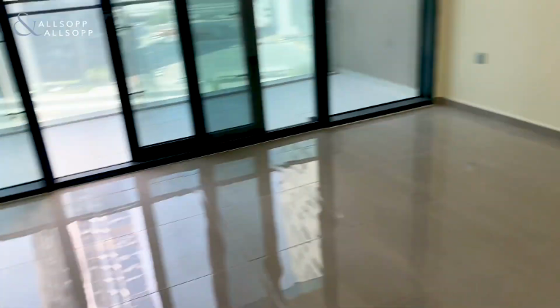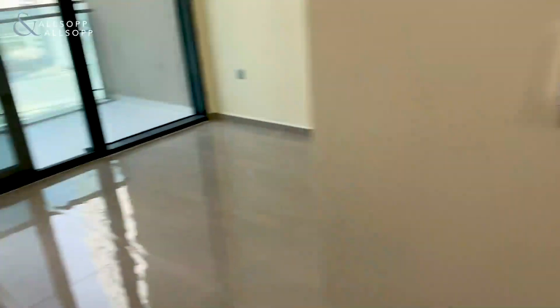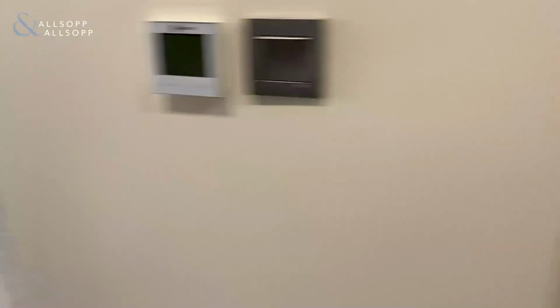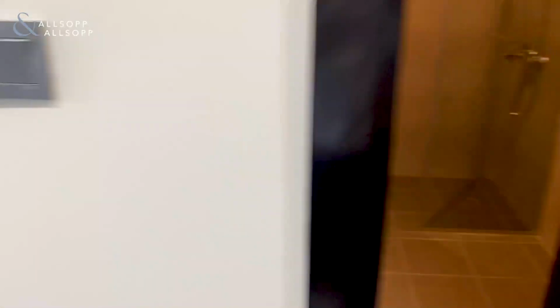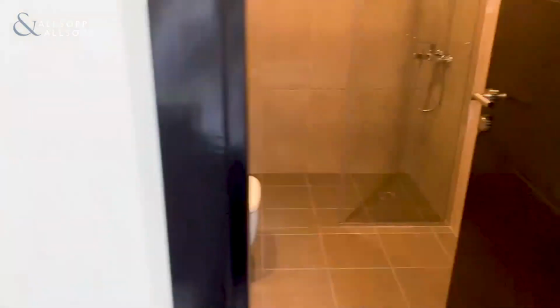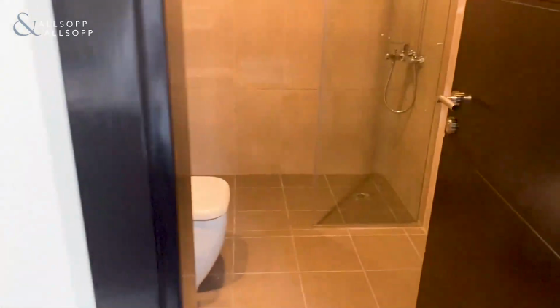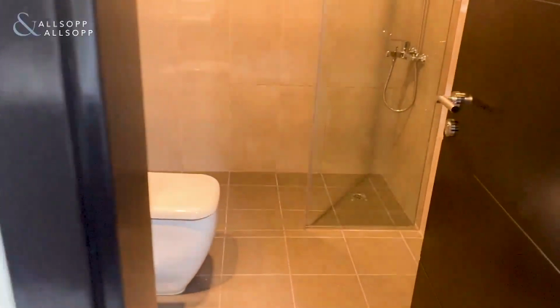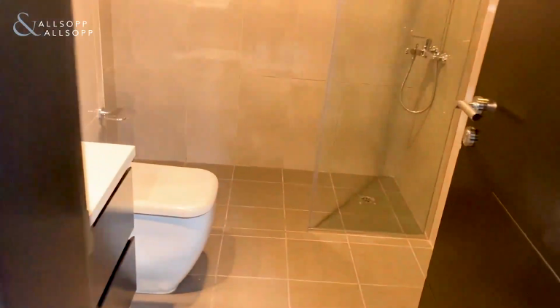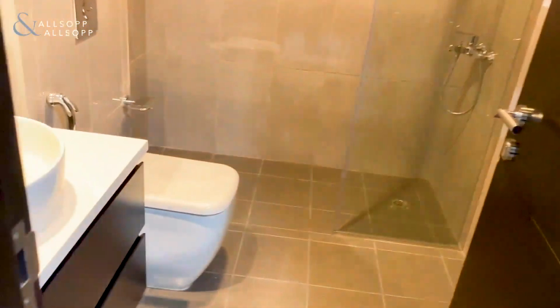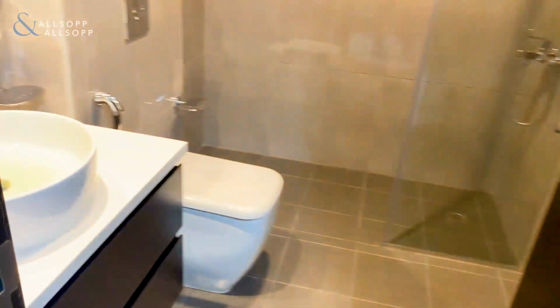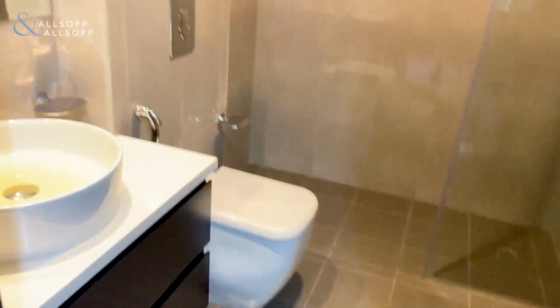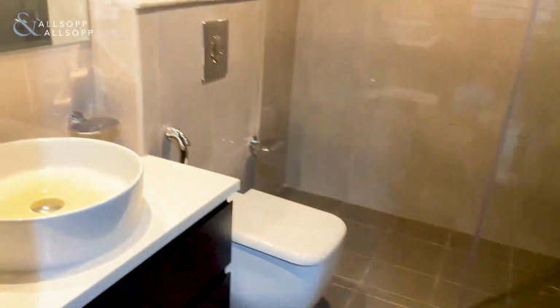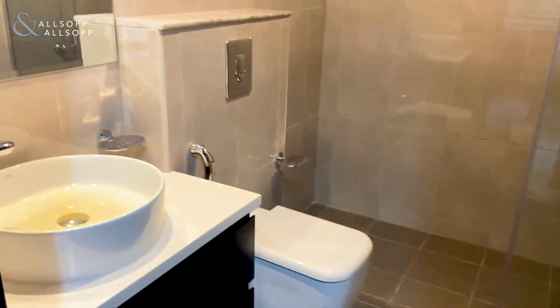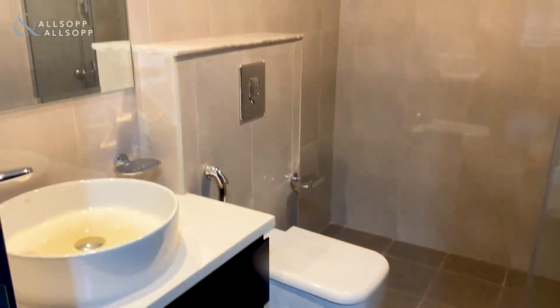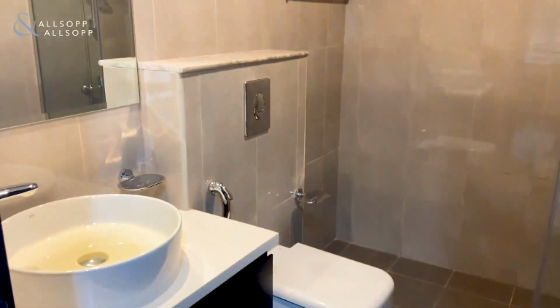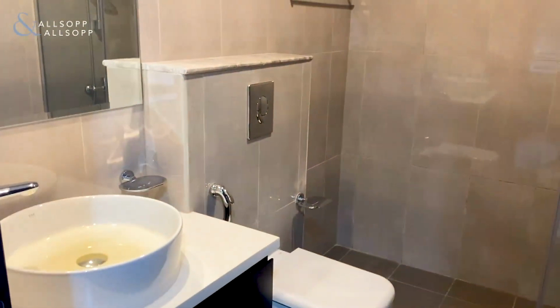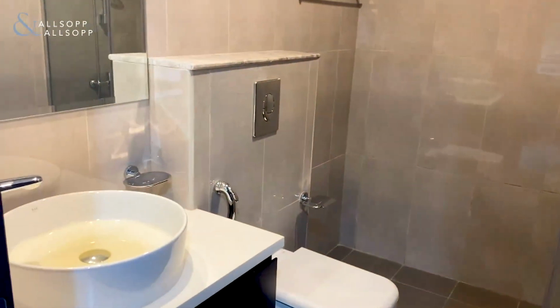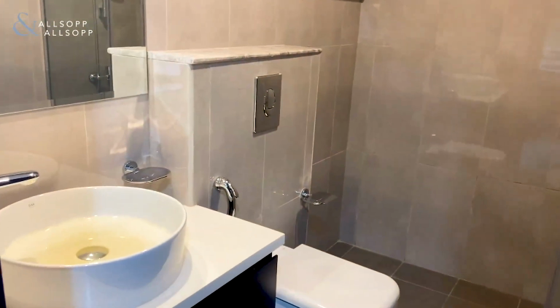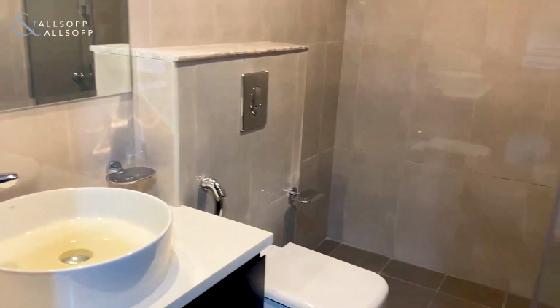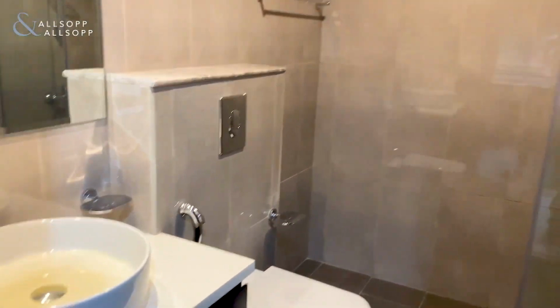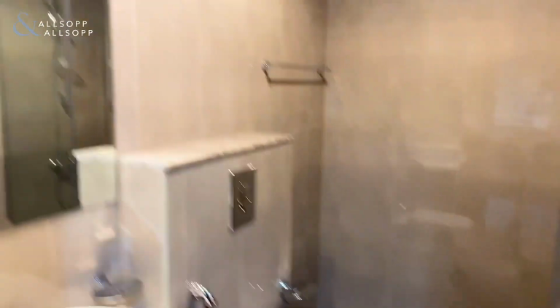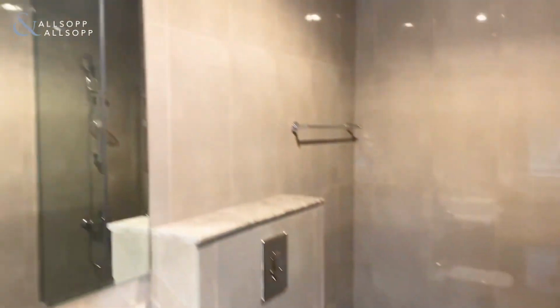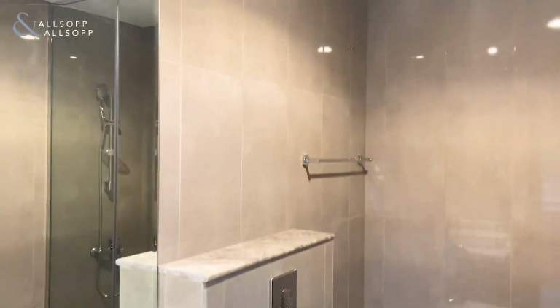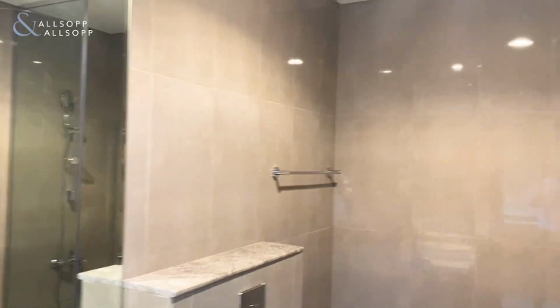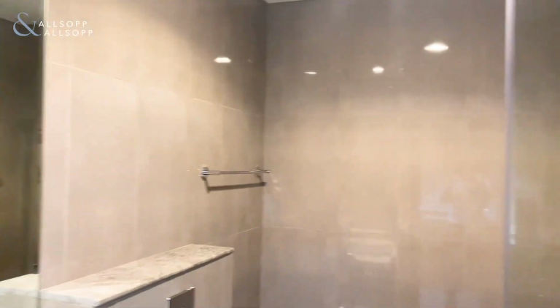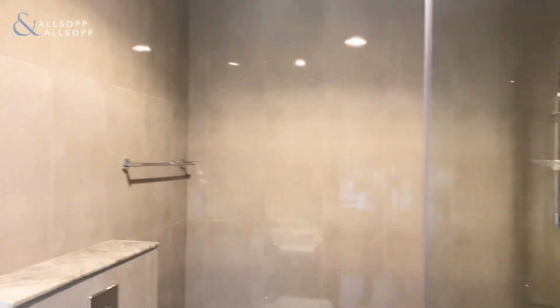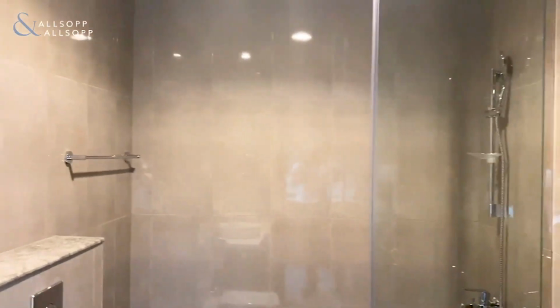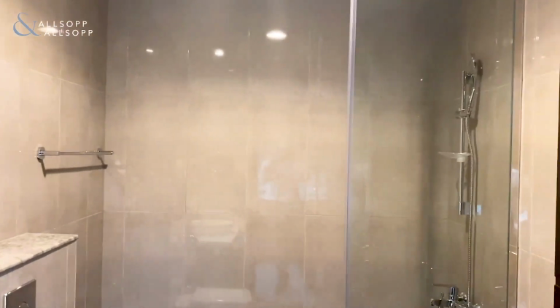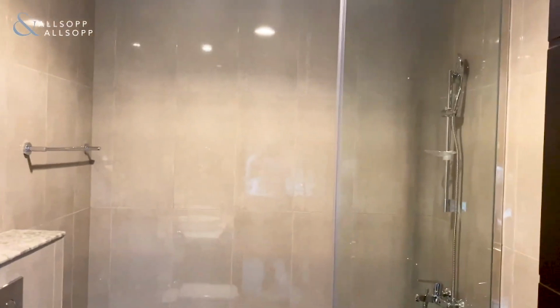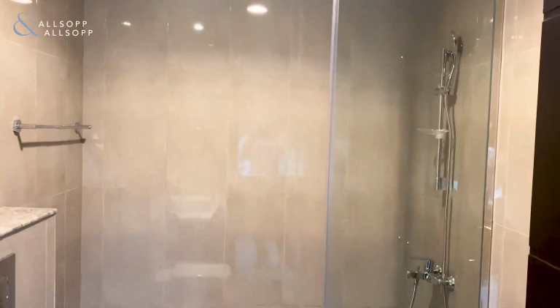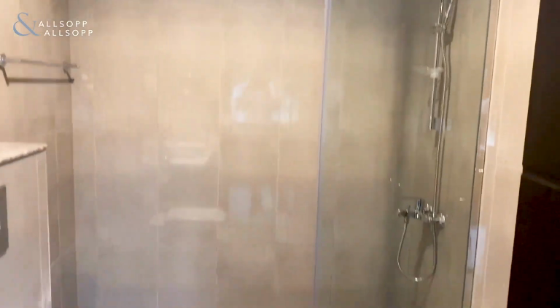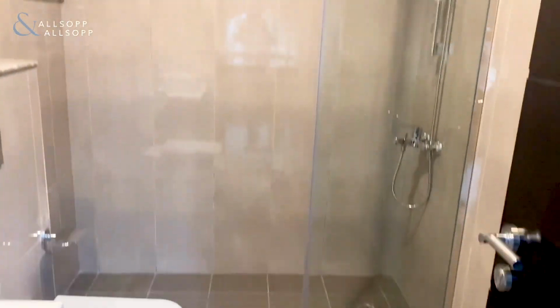You then have the bathroom to the left — a good sized bathroom with a walk-in shower.